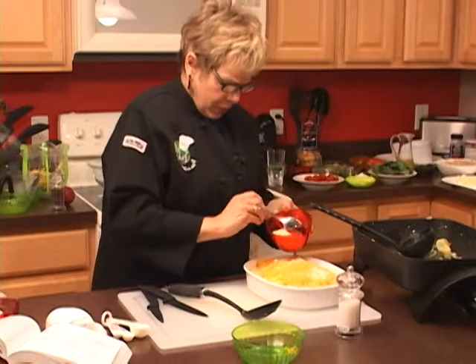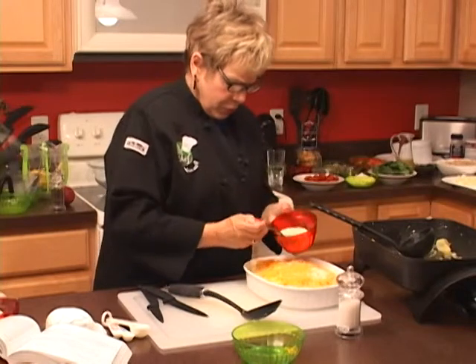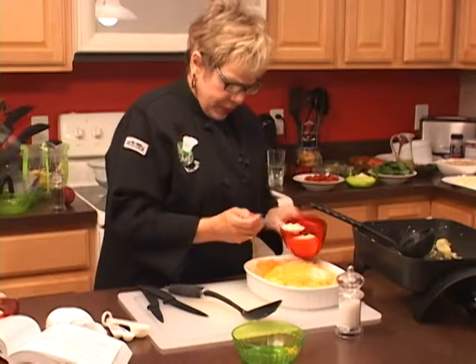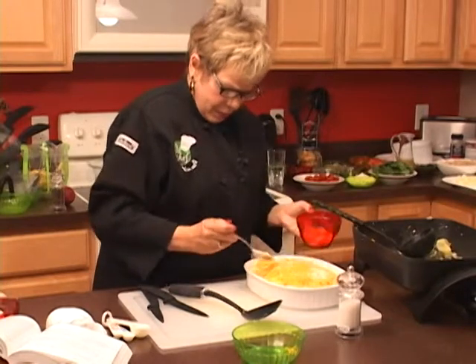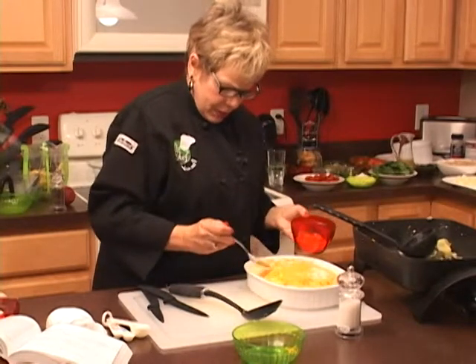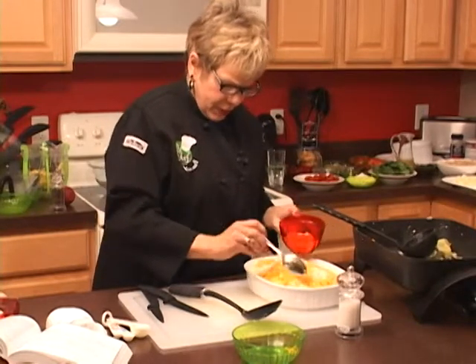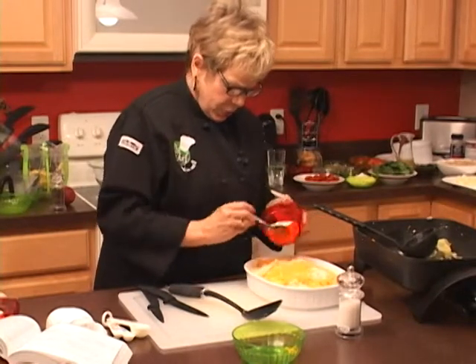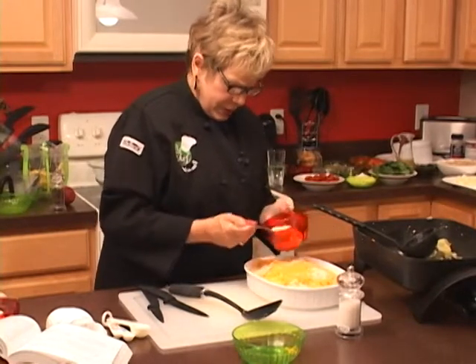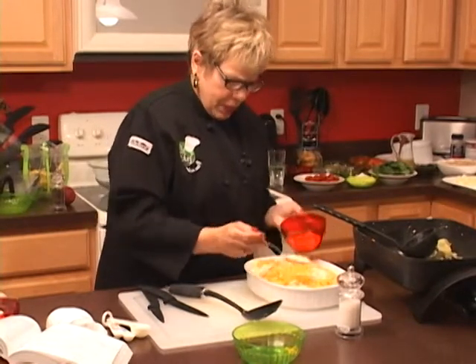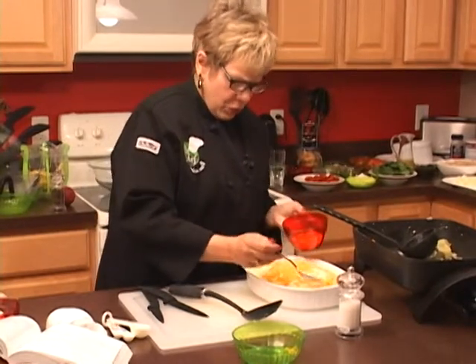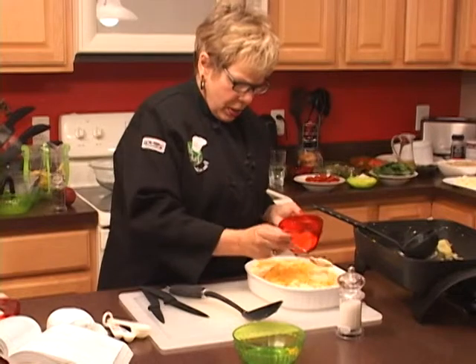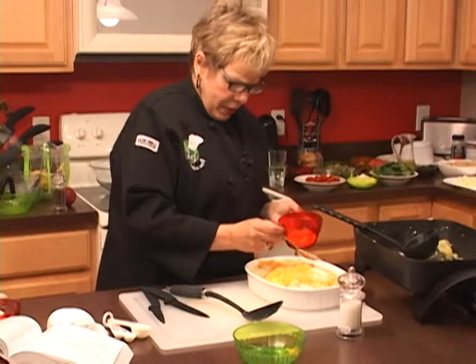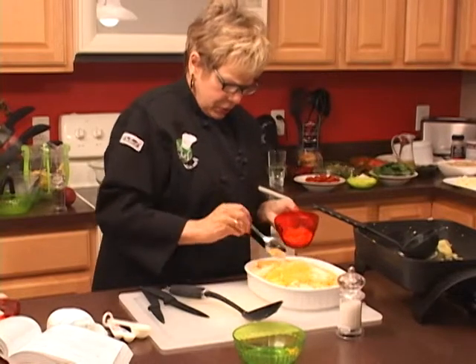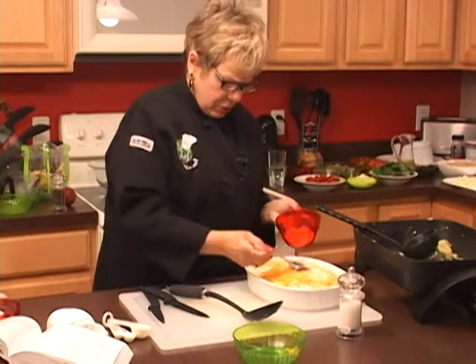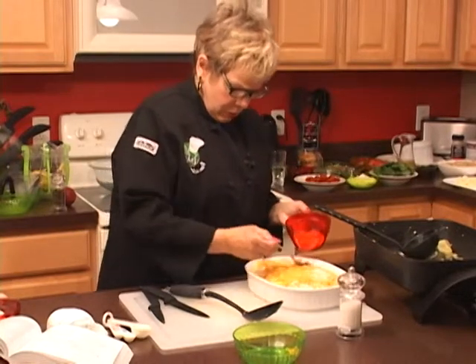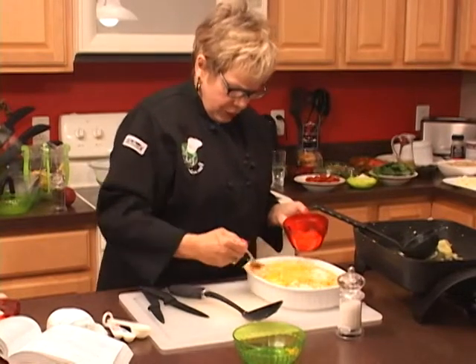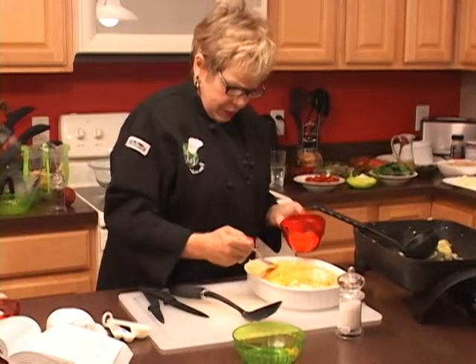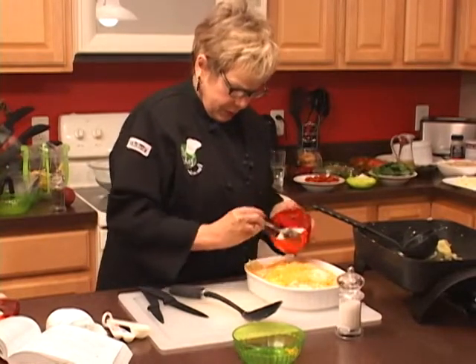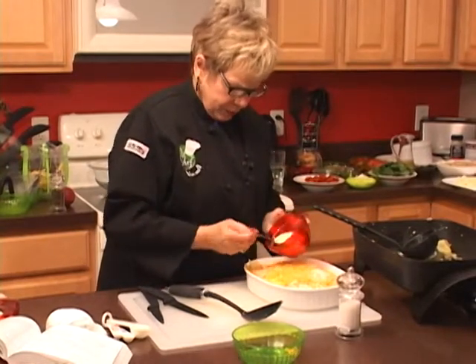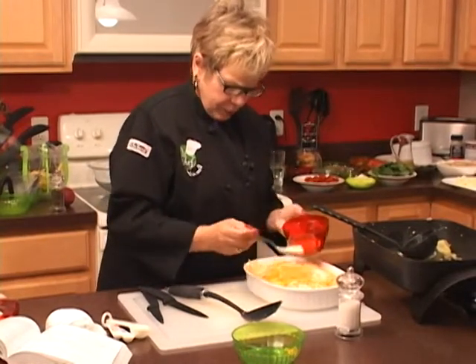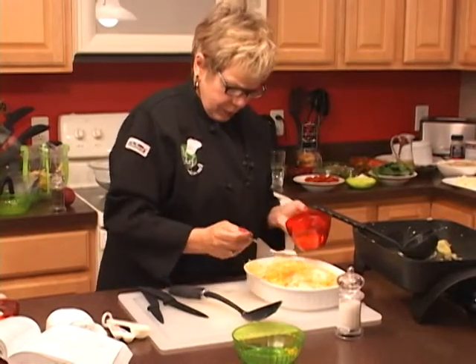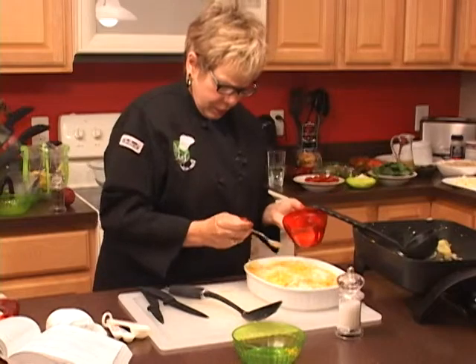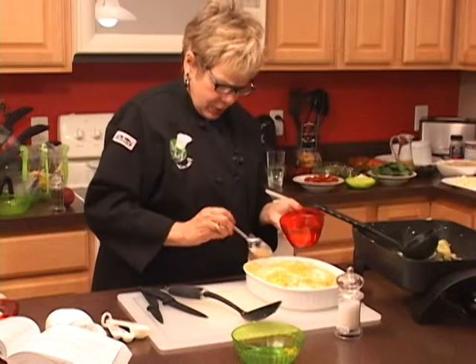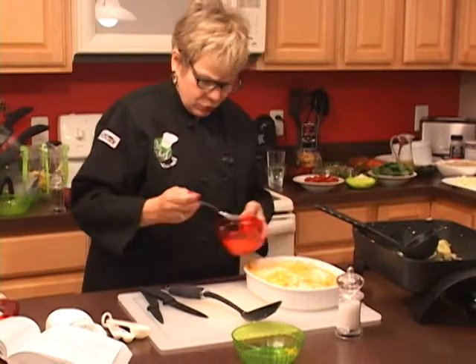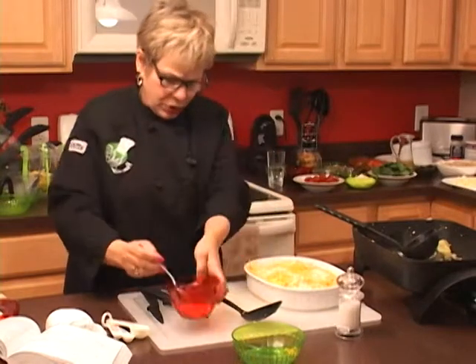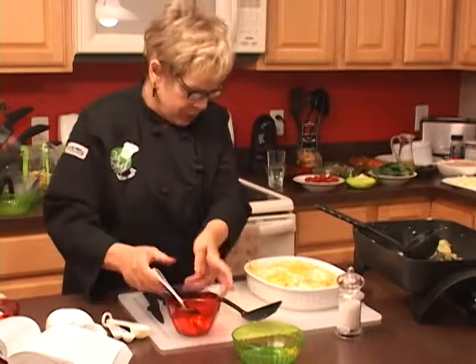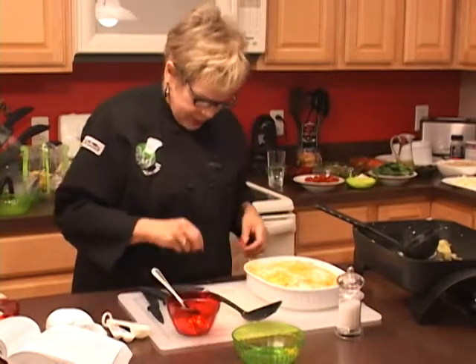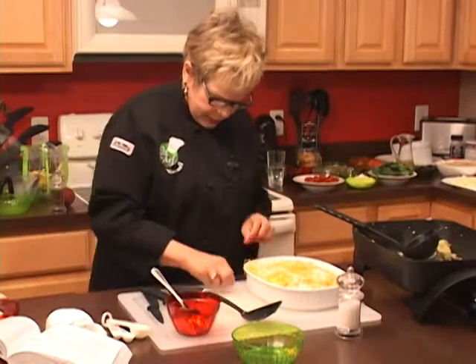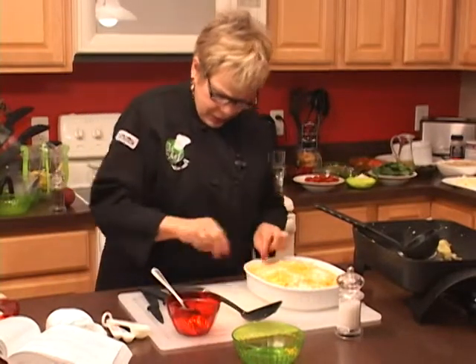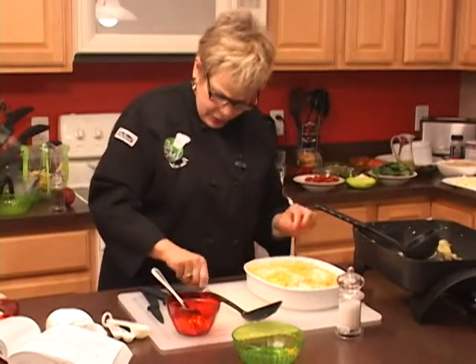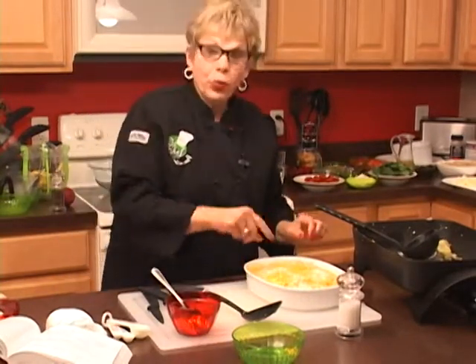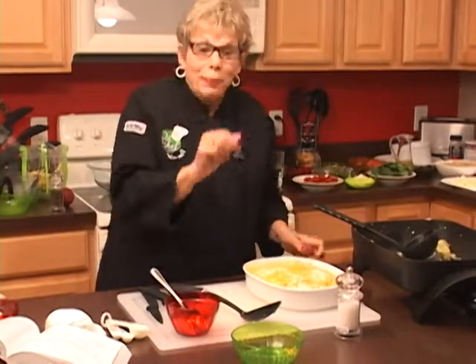We're going to put that in the middle of the oven and bake it for about 45 minutes. It looks really good — and on that note, we'll be right back.